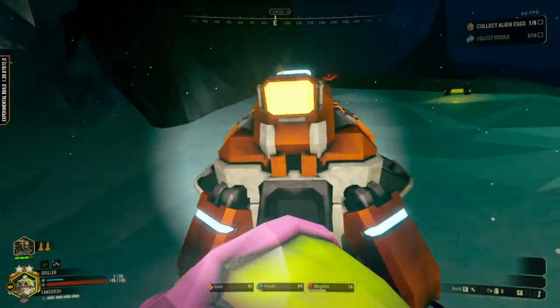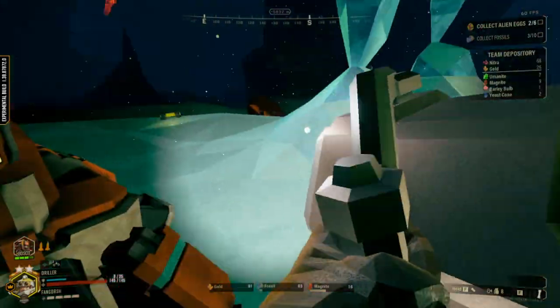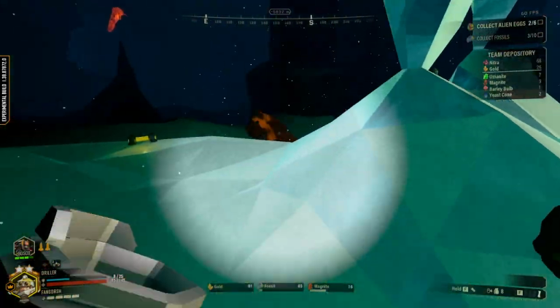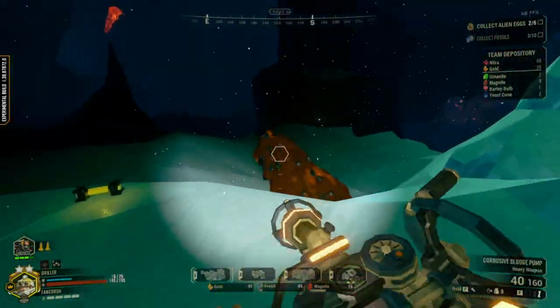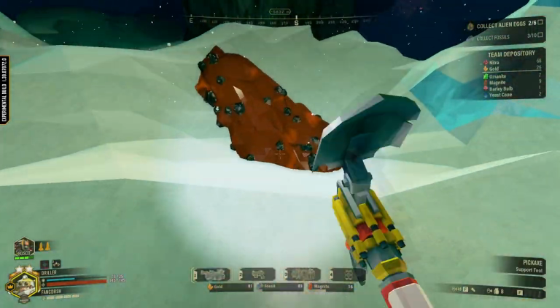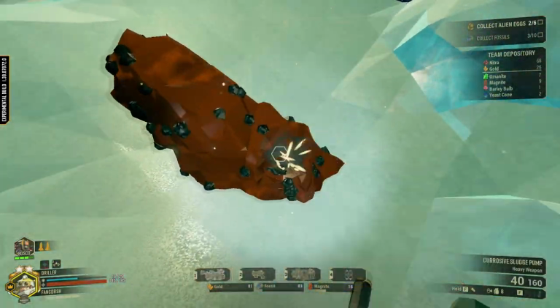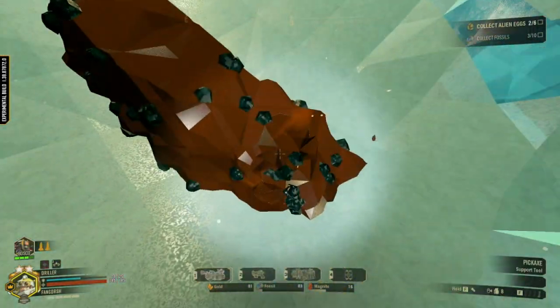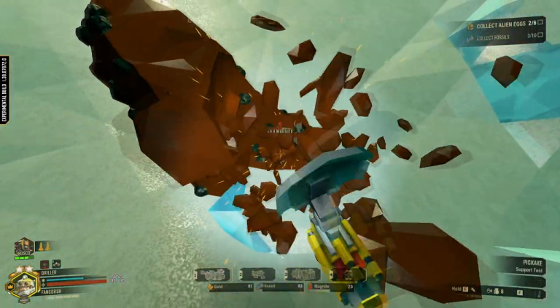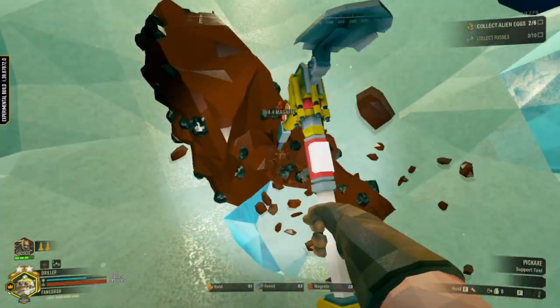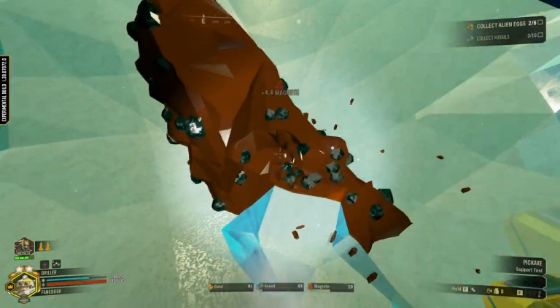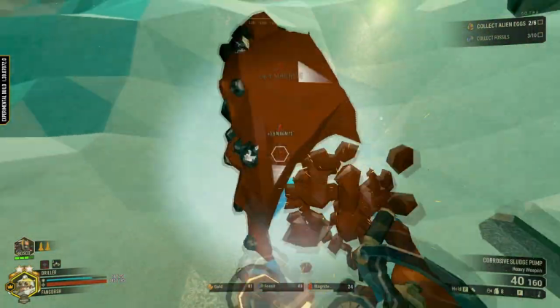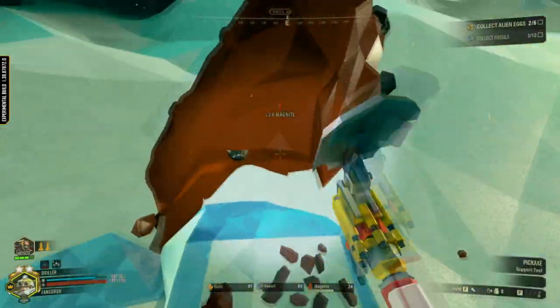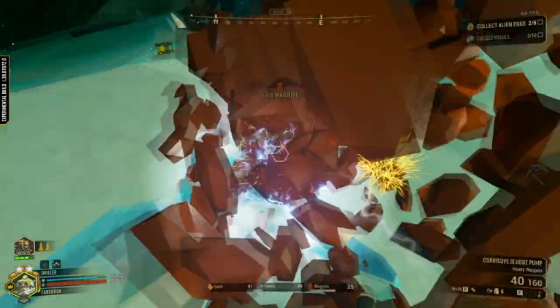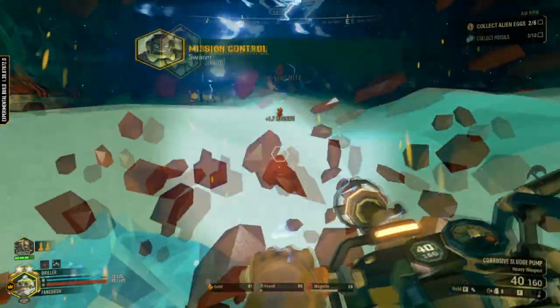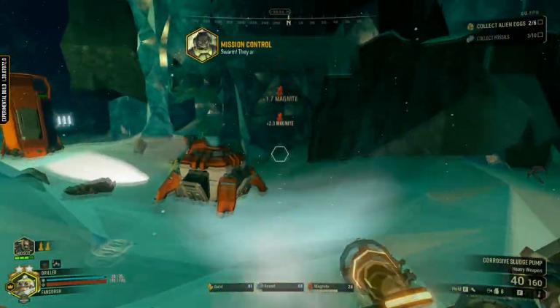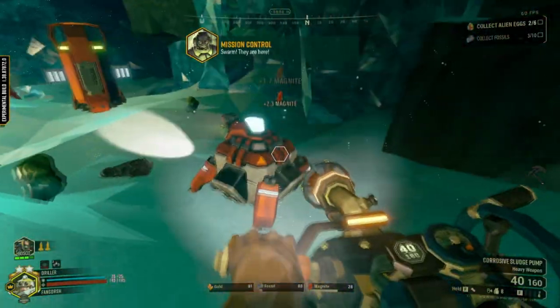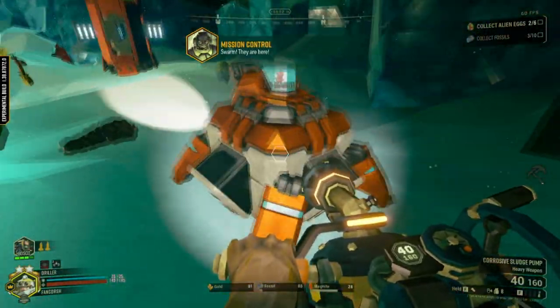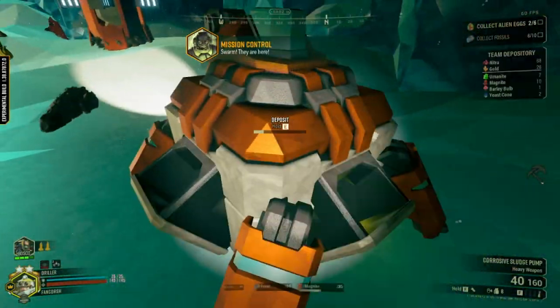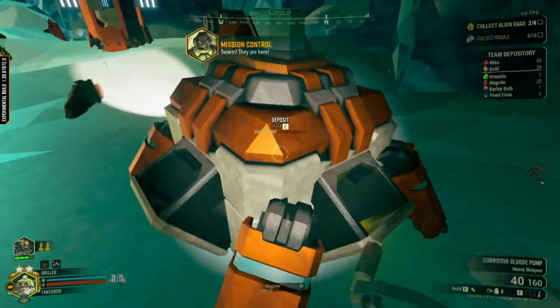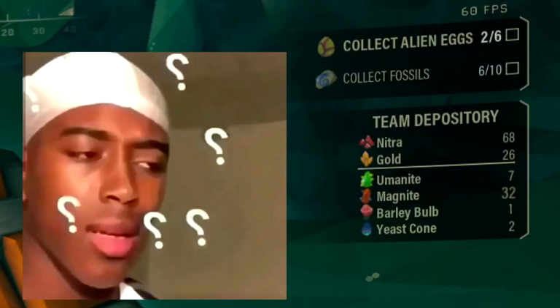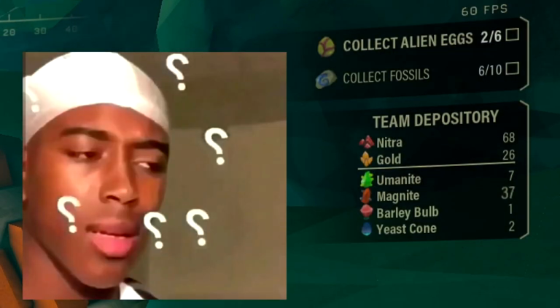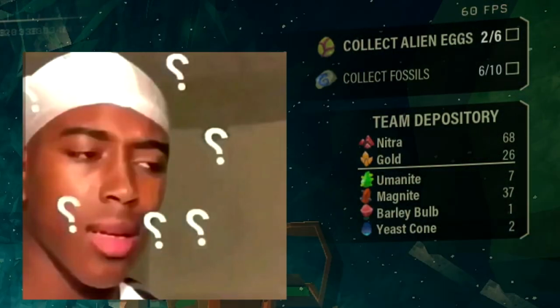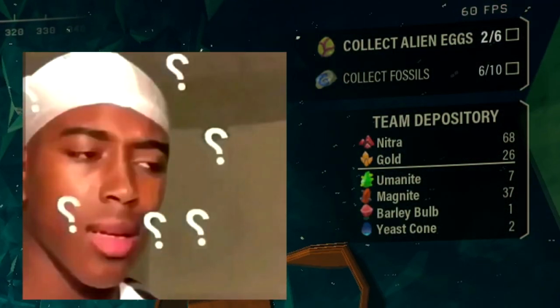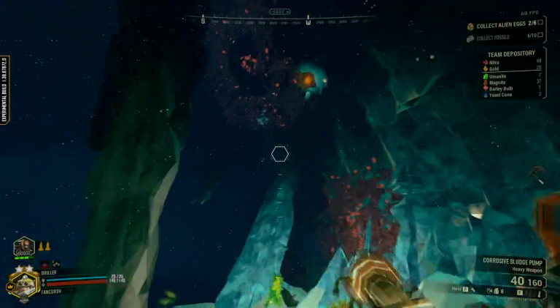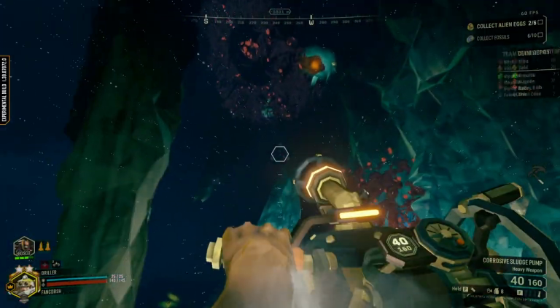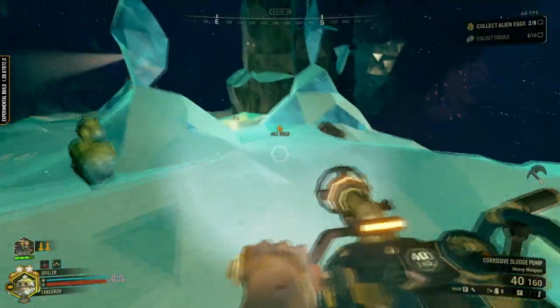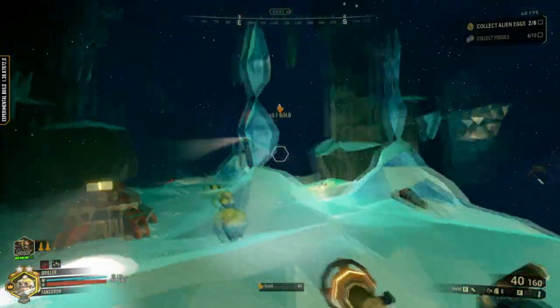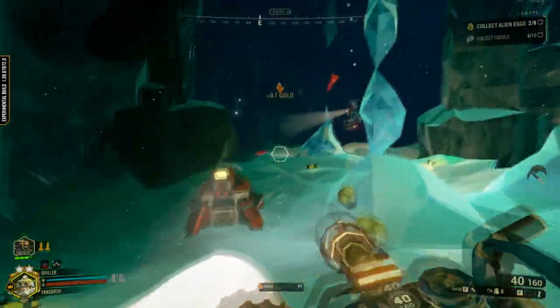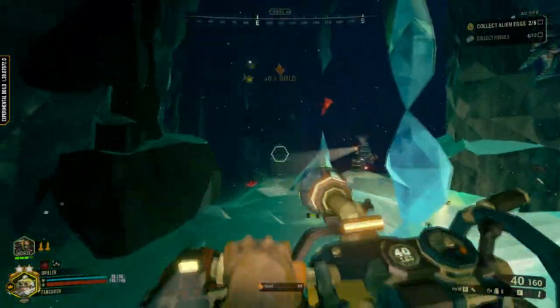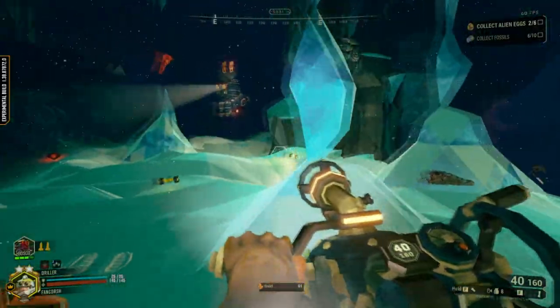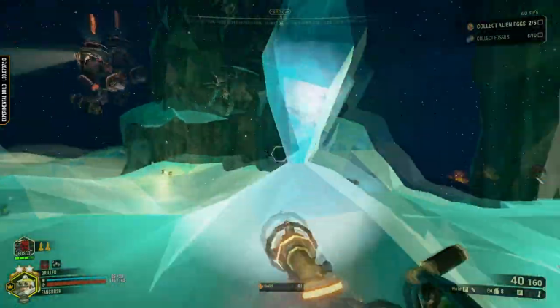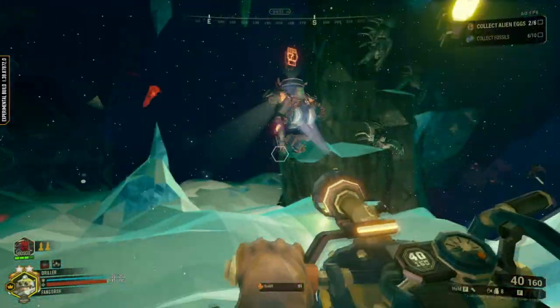I kind of wish I brought the faster charge speed for the Corrosive Sludge Bomb. I wanted to try to save ammo. I don't know why I'm collecting magnite — this is the experimental build, I could just get as much magnite as I want.